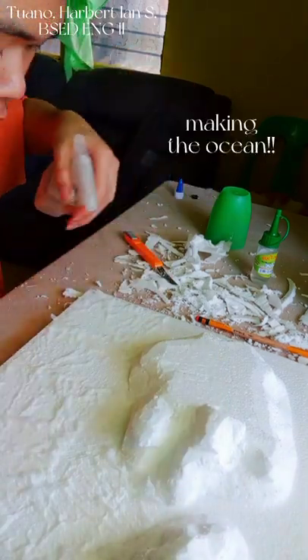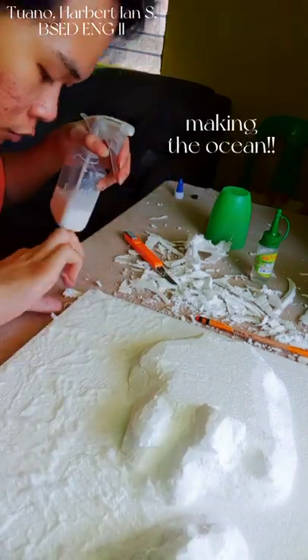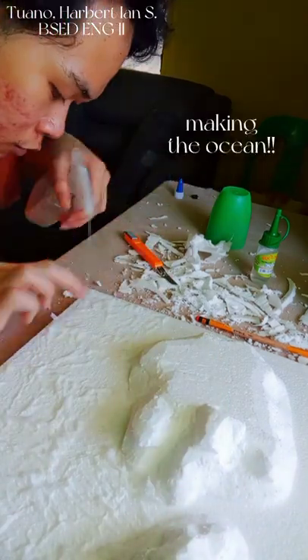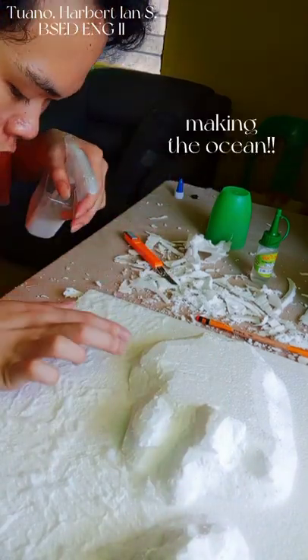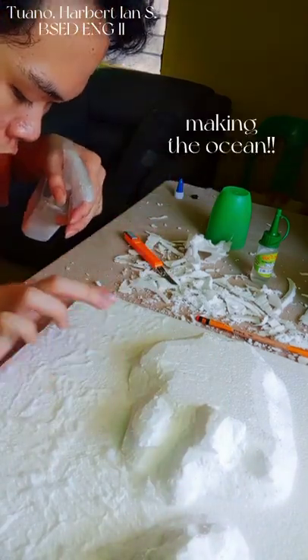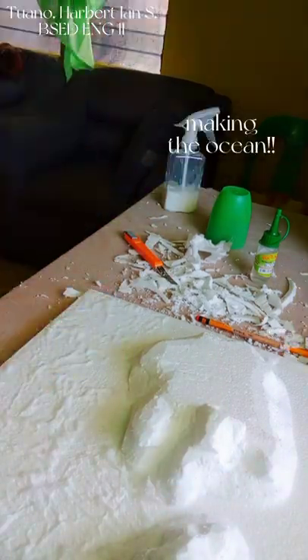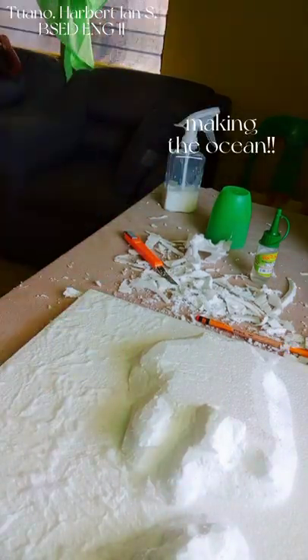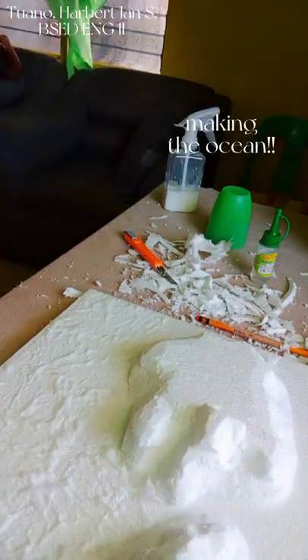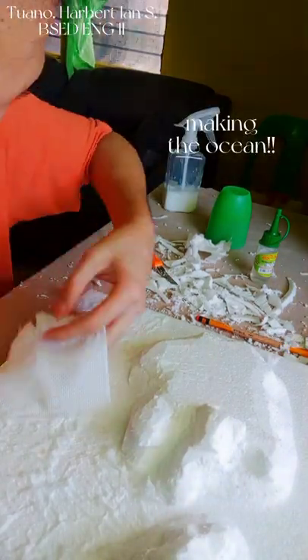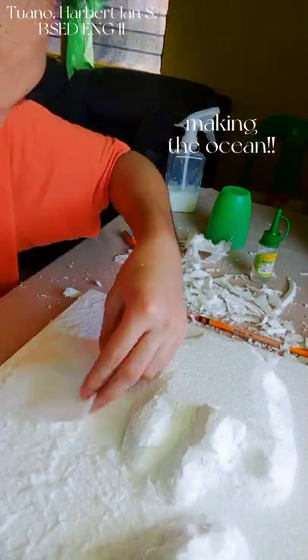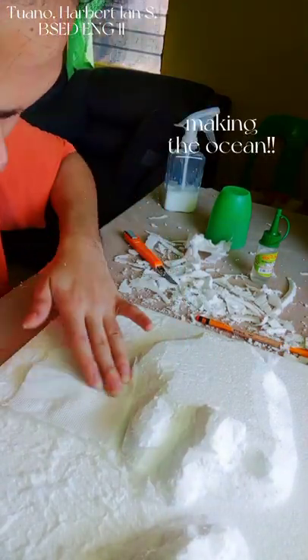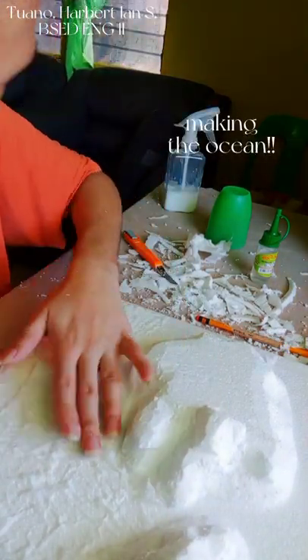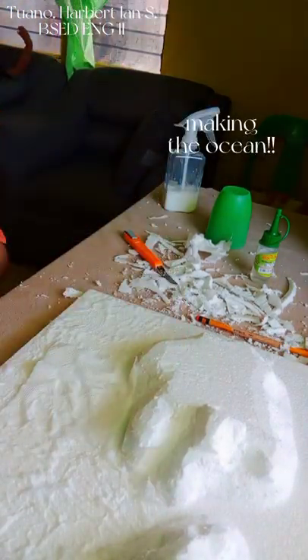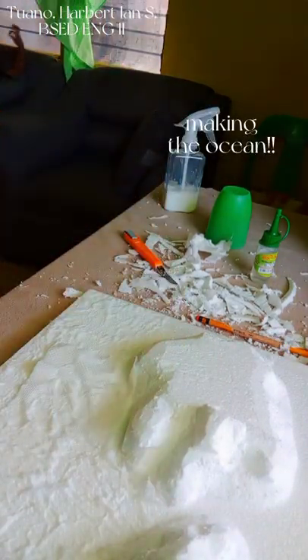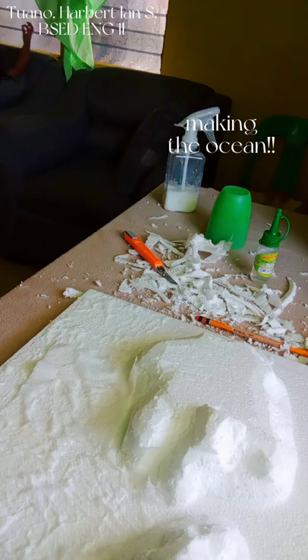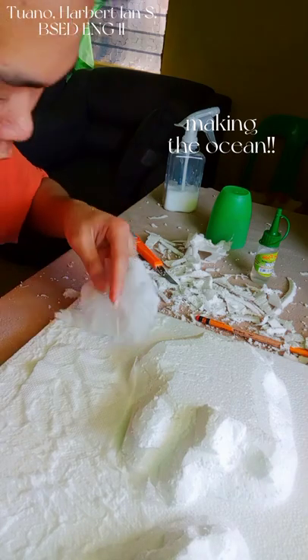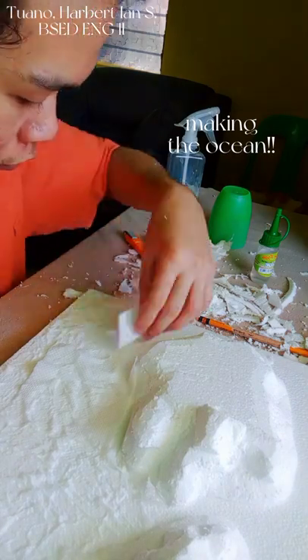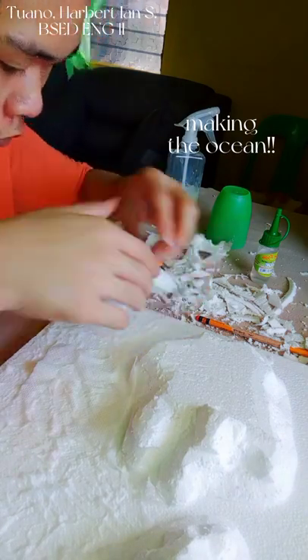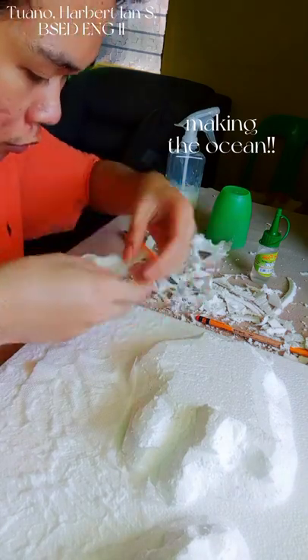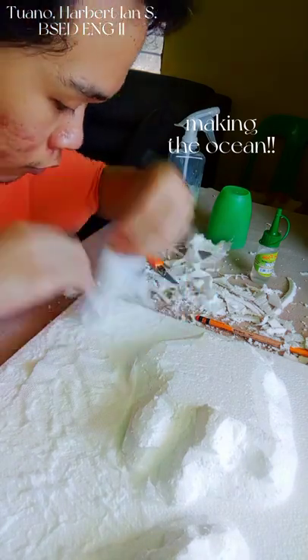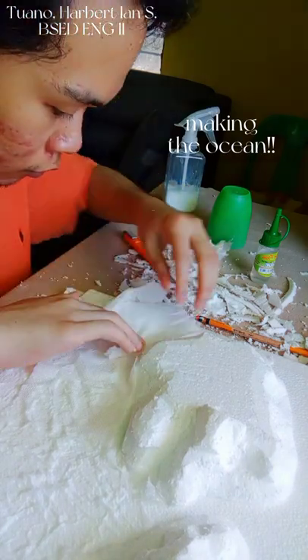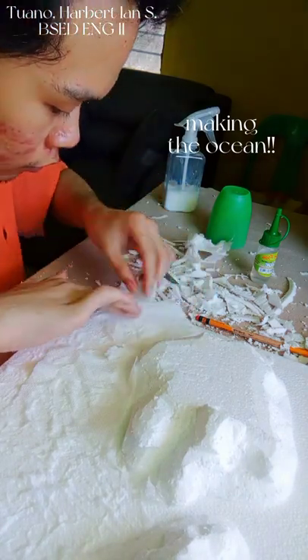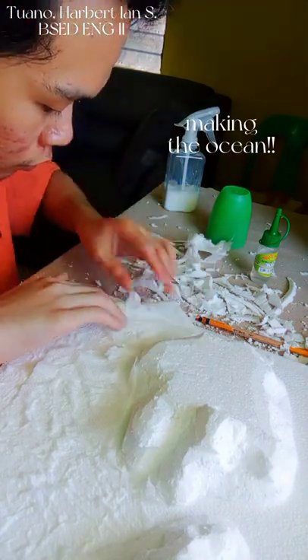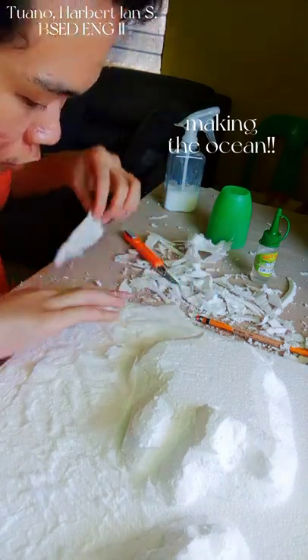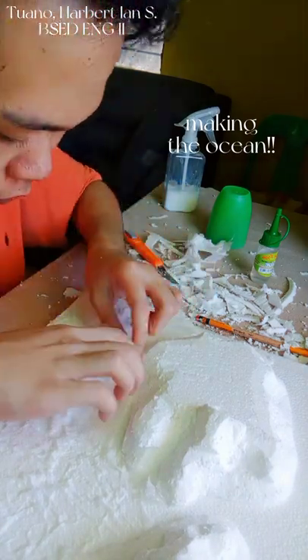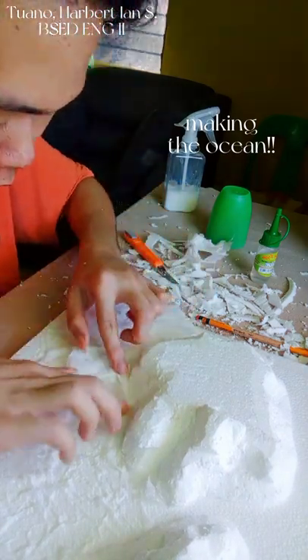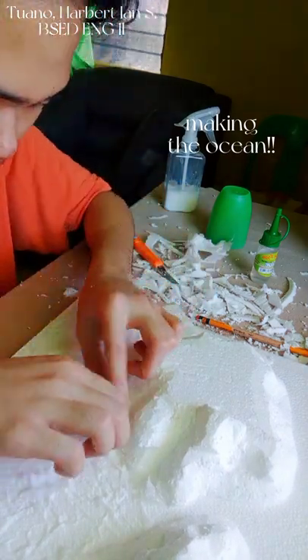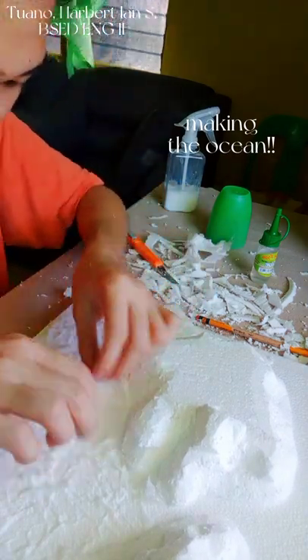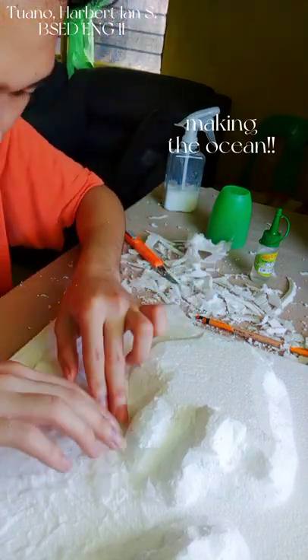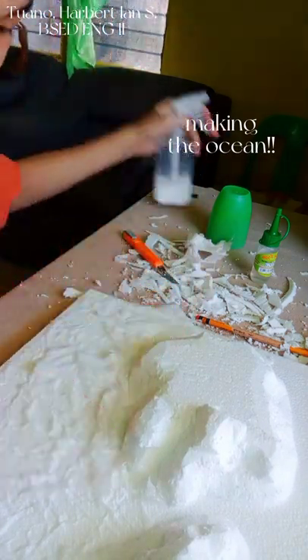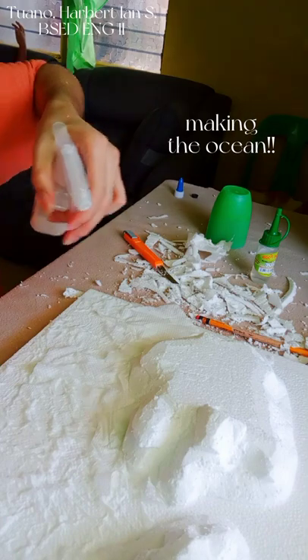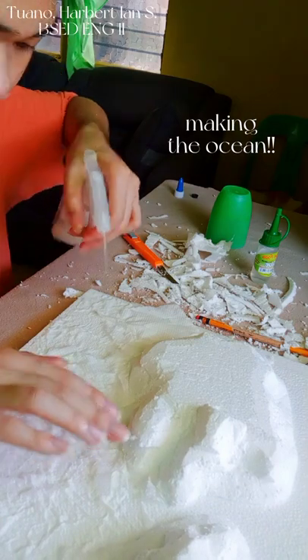In this clip I am now making the ocean part of my diorama. As you can see, I am layering some tissue paper over the area while spraying them with water and glue solution.